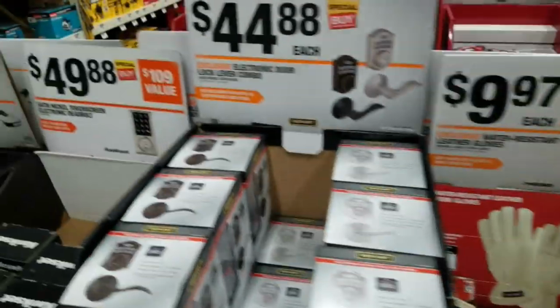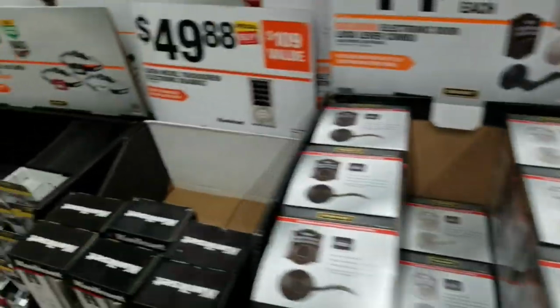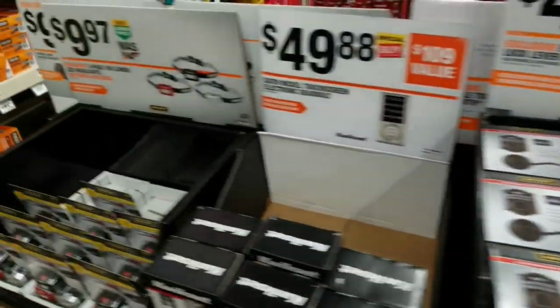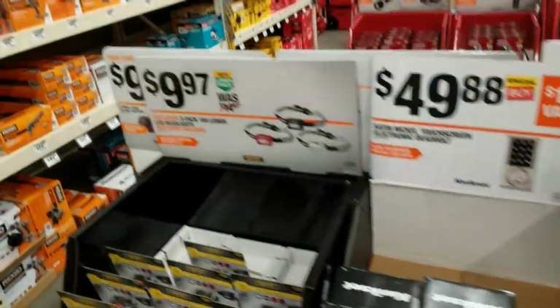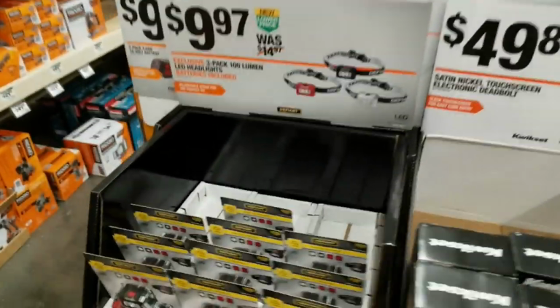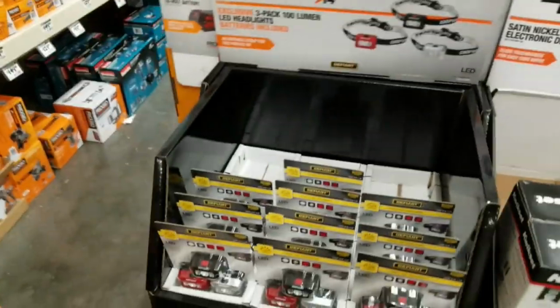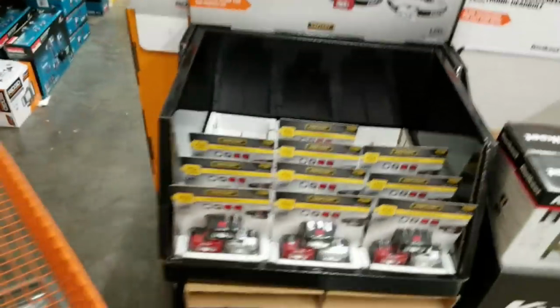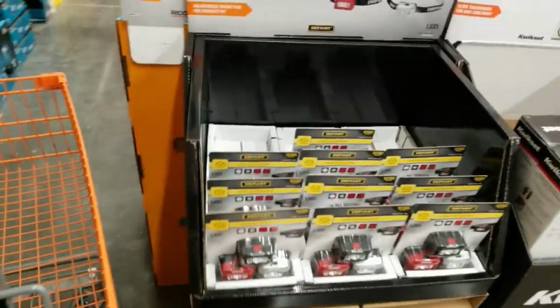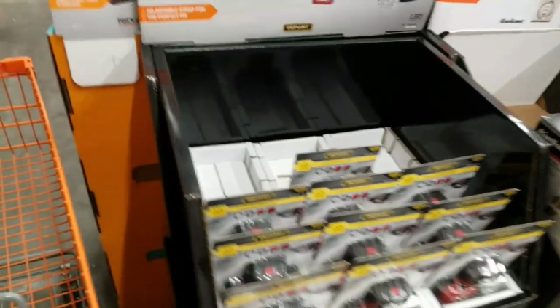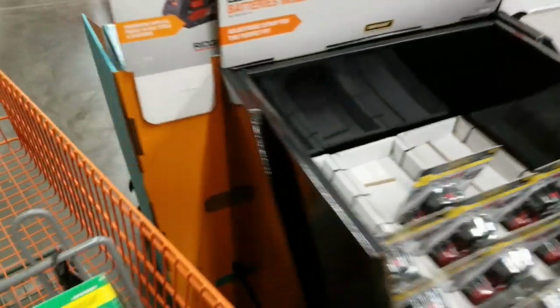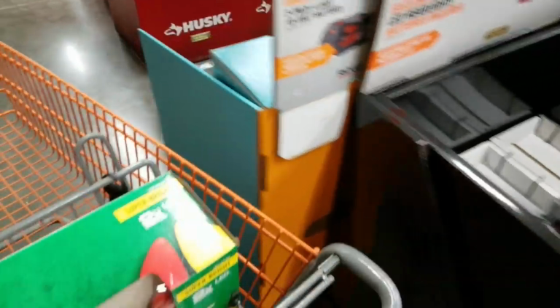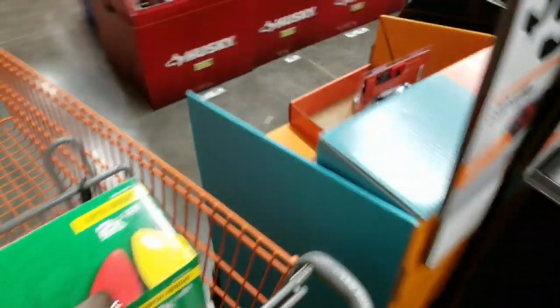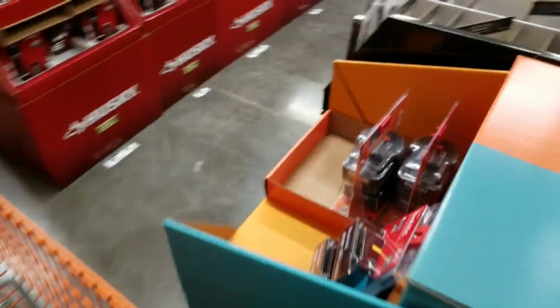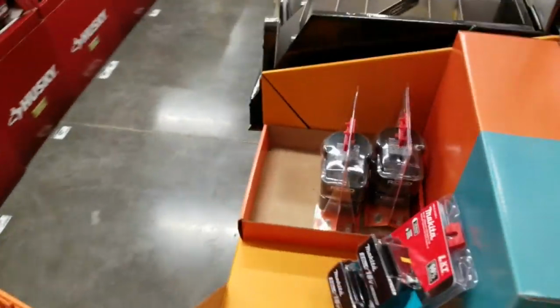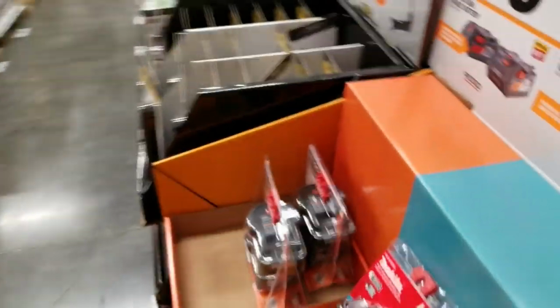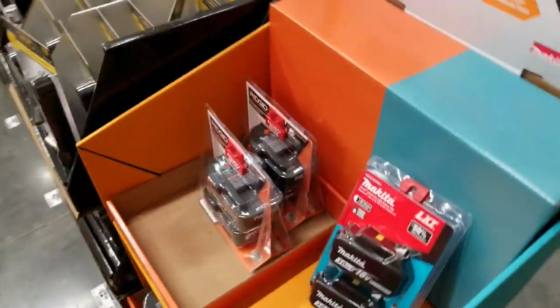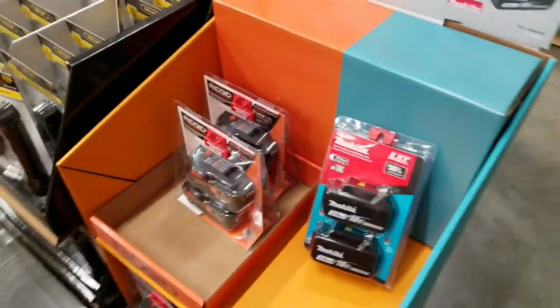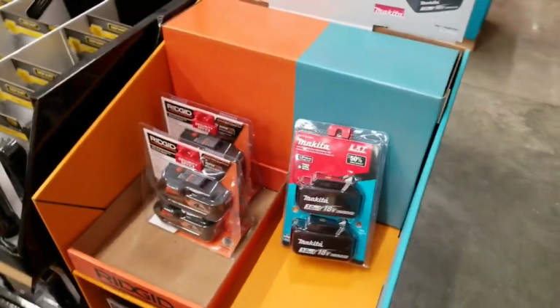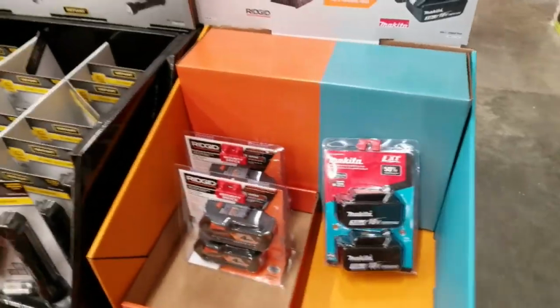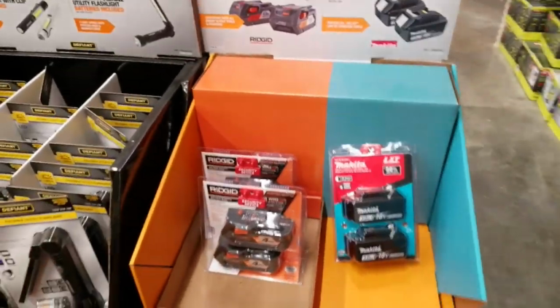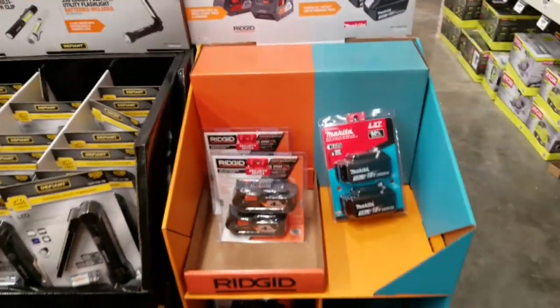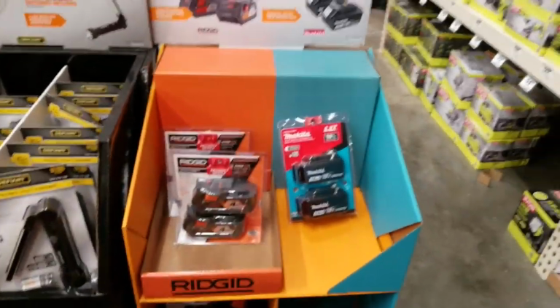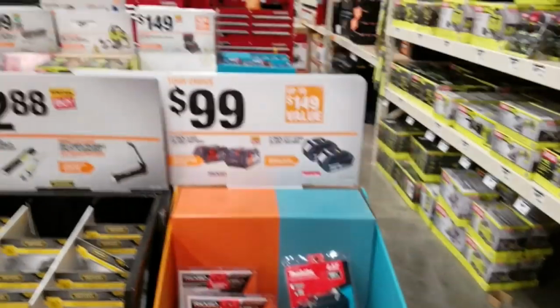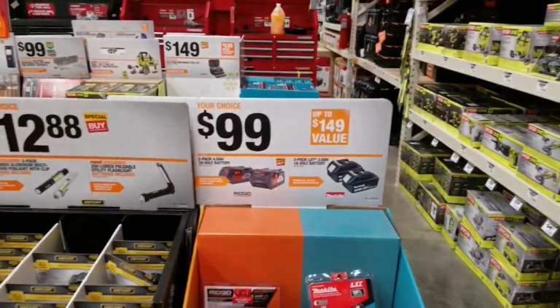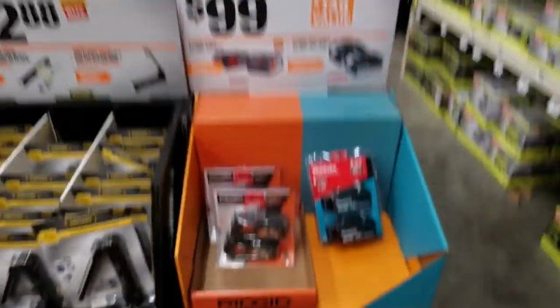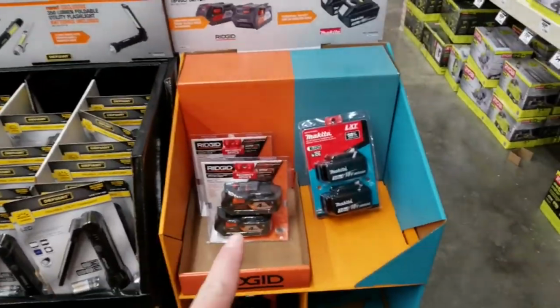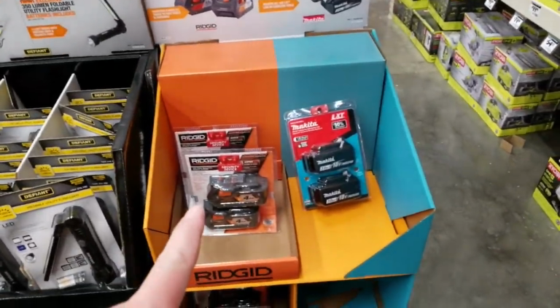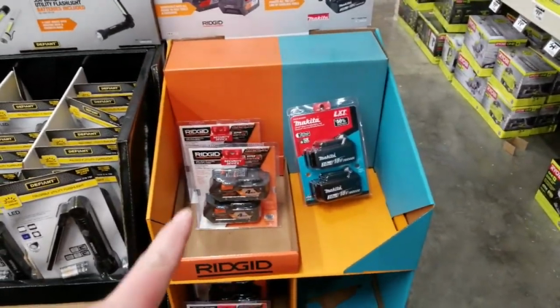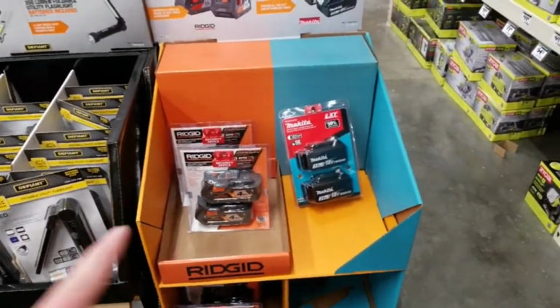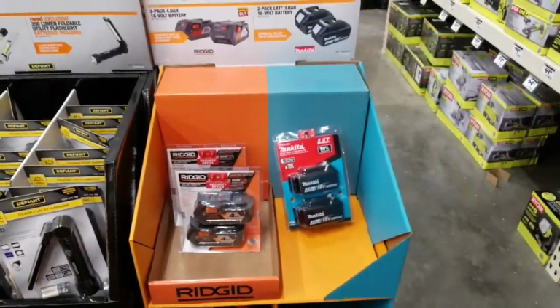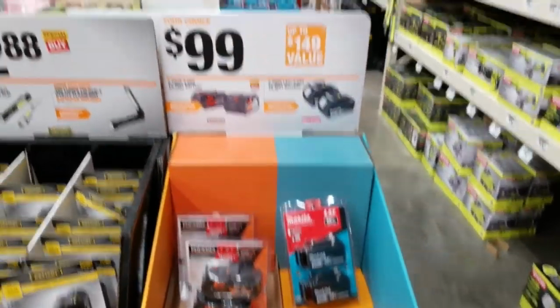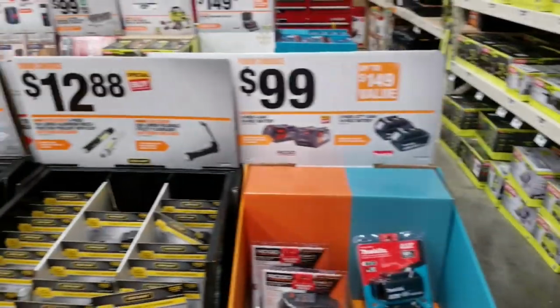We covered all this before — you guys need headlamps. Two-pack of batteries is $100 — this might drop down to $79 on Black Friday, but I'm not sure.